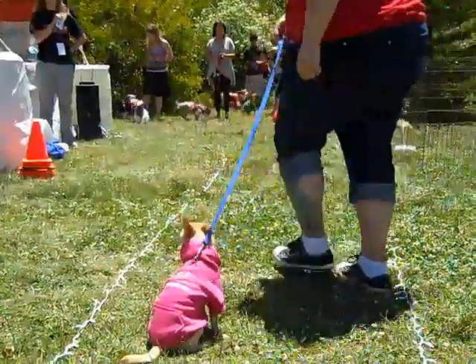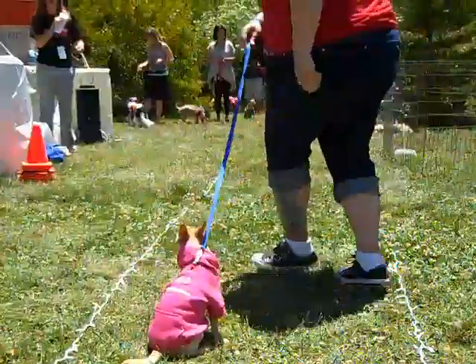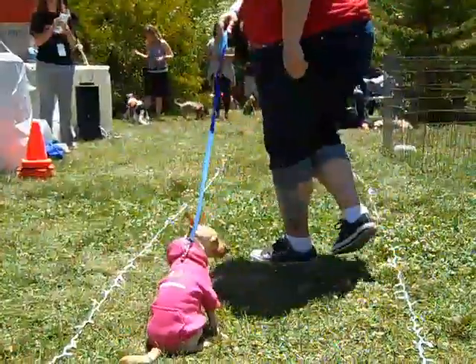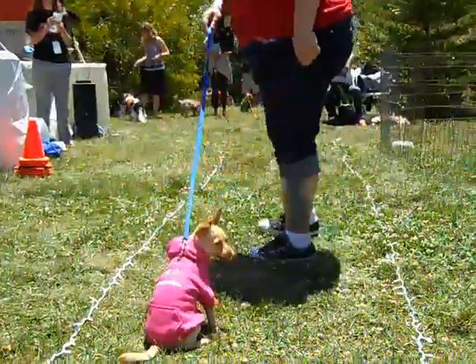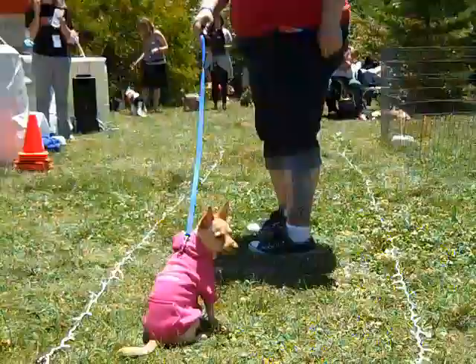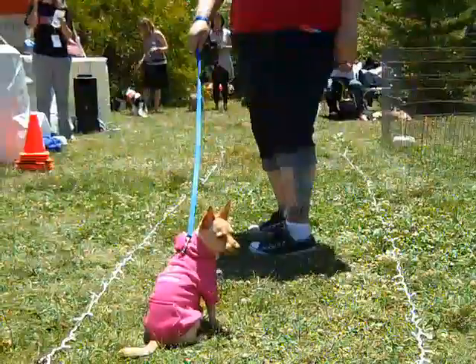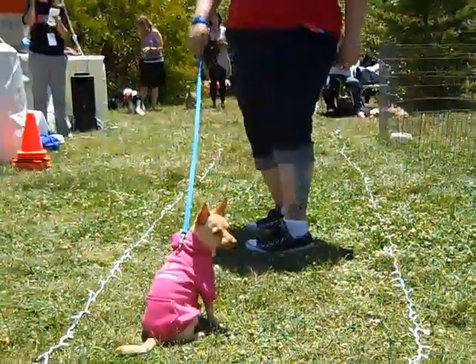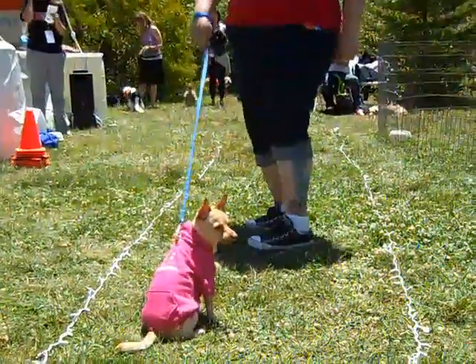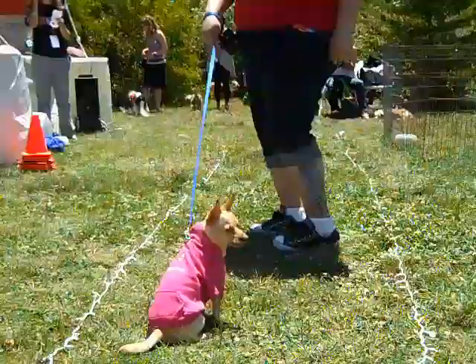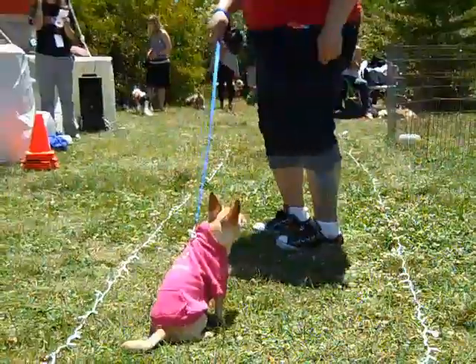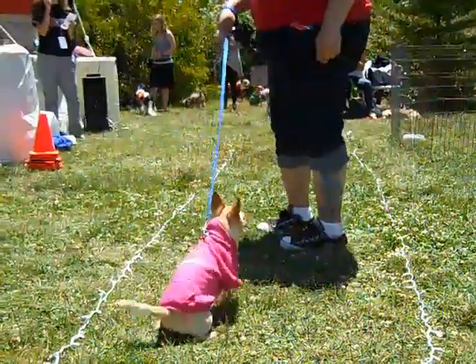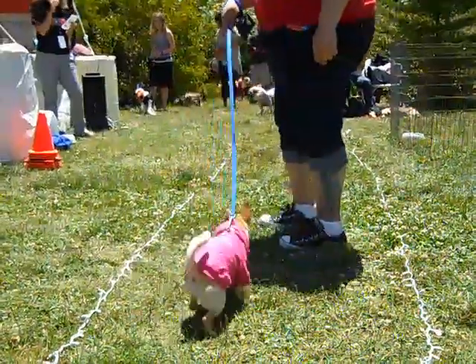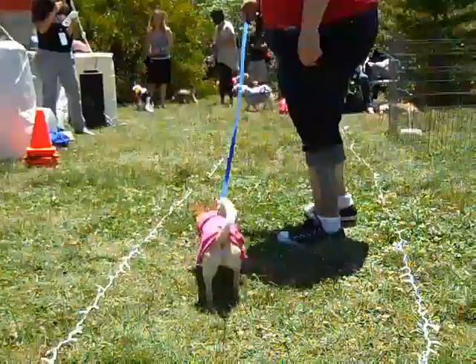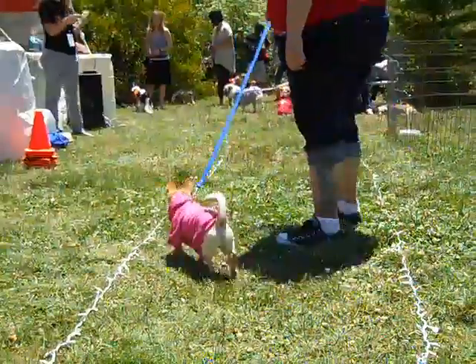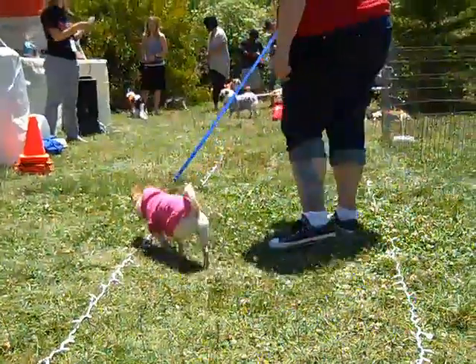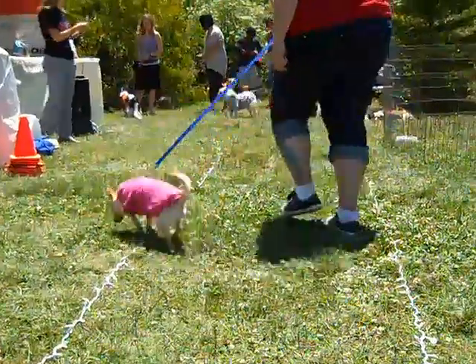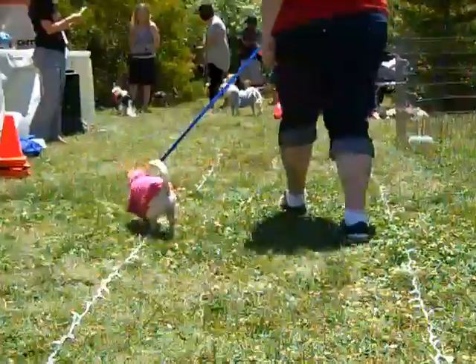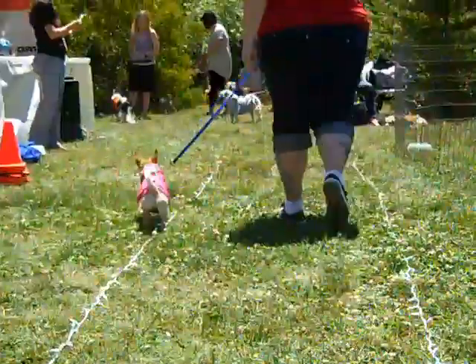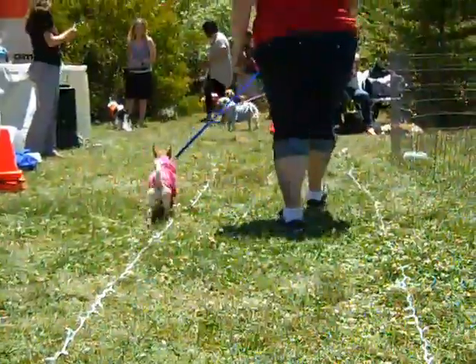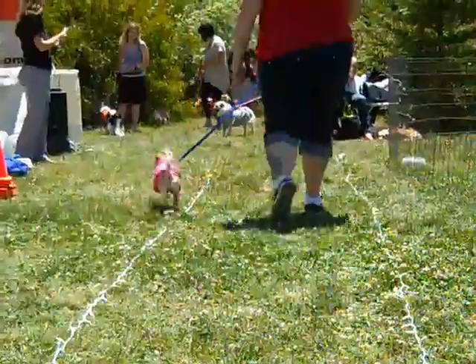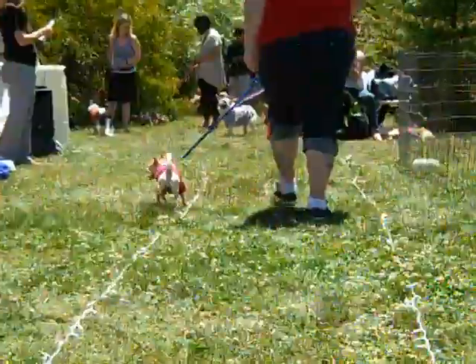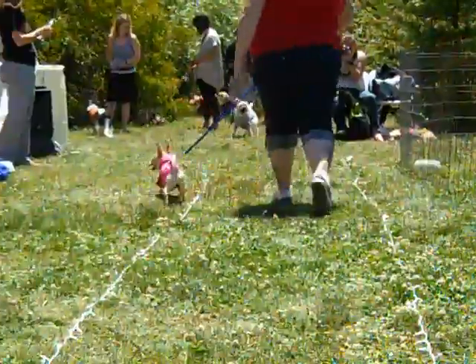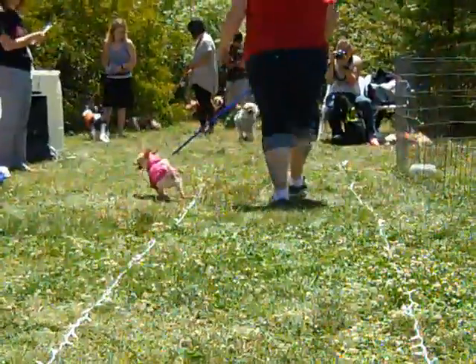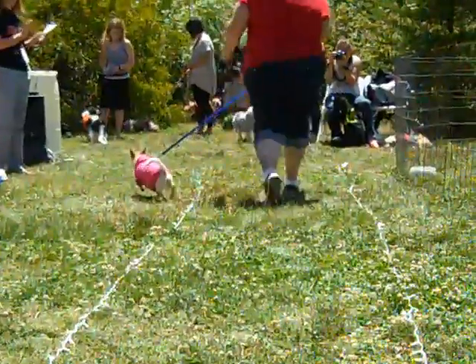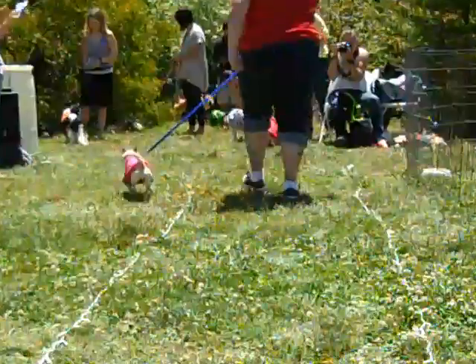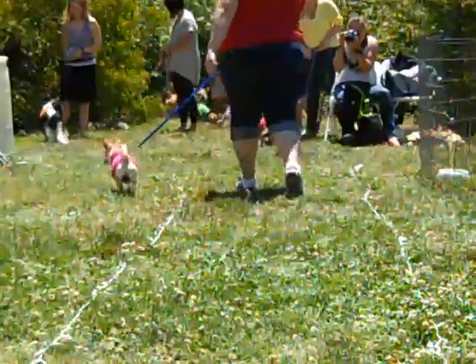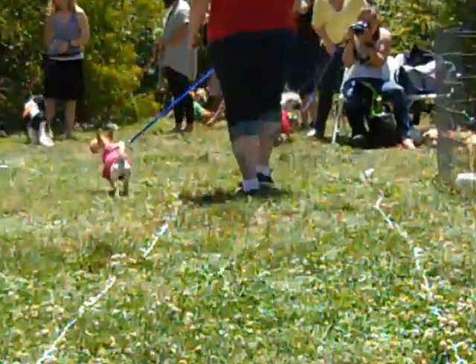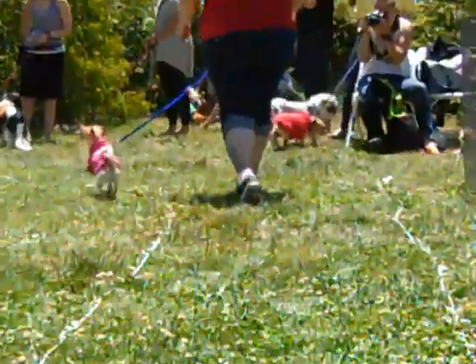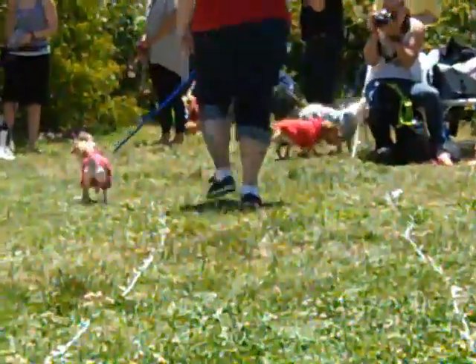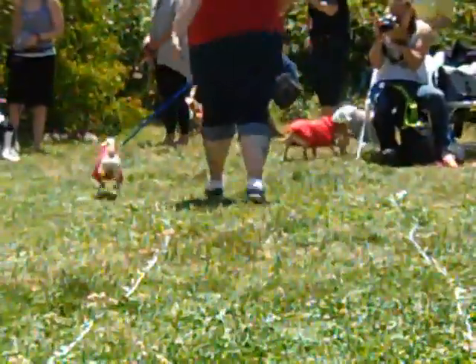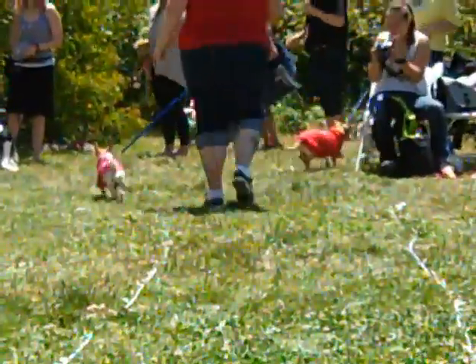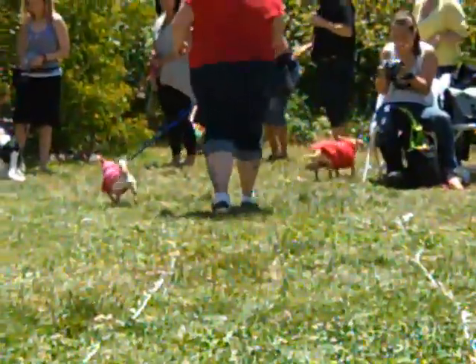How cute is that? Give them a round of applause — yay, Boris!